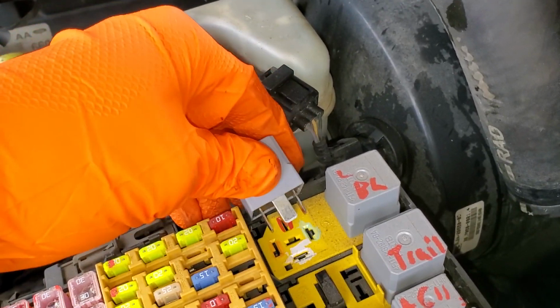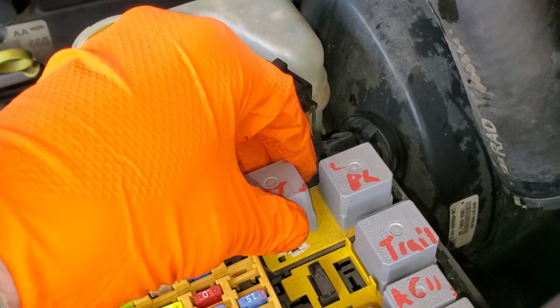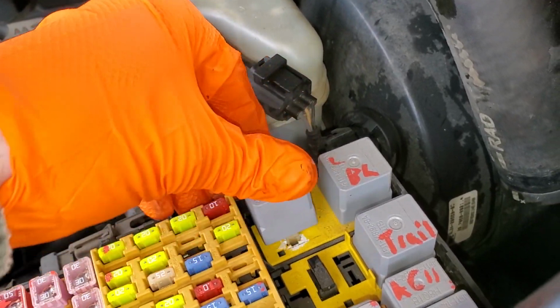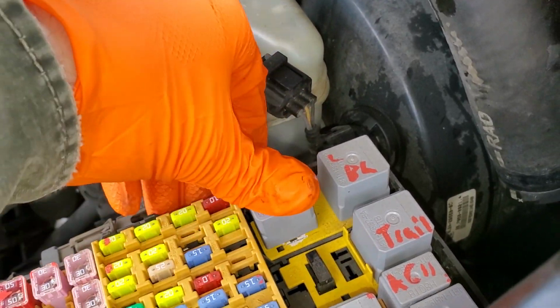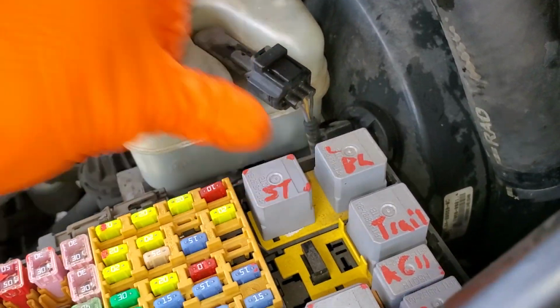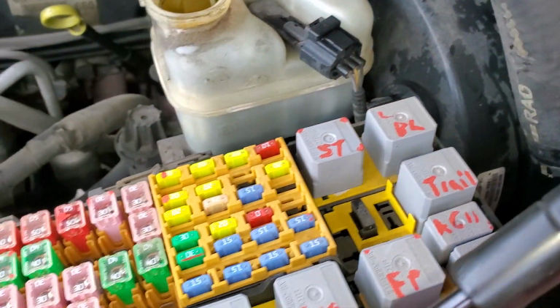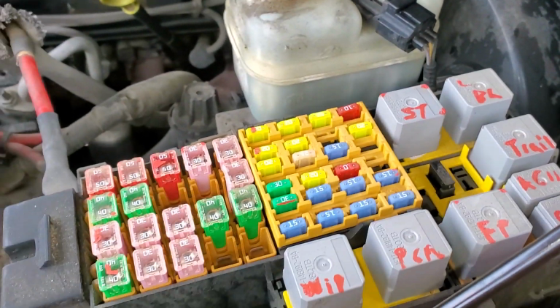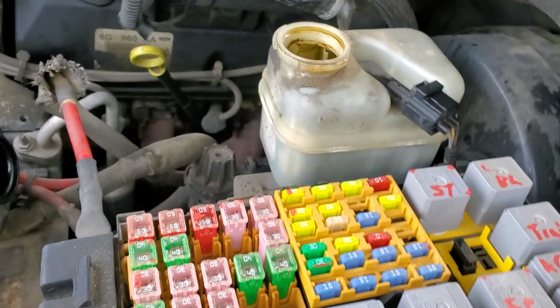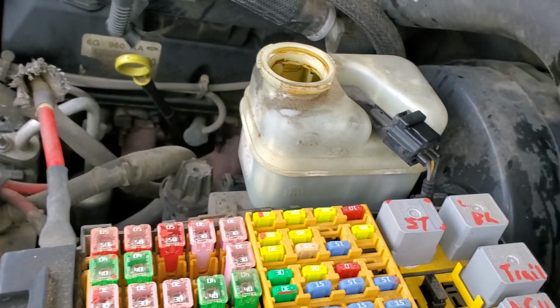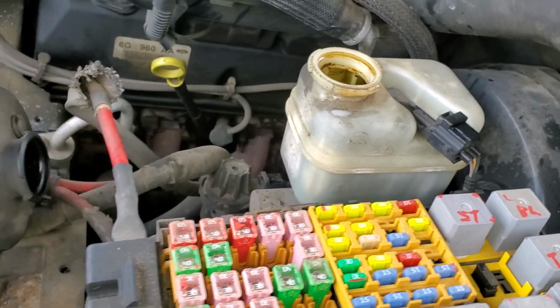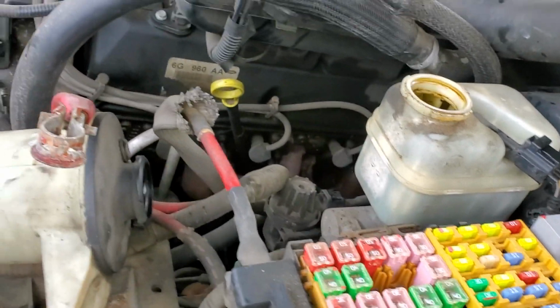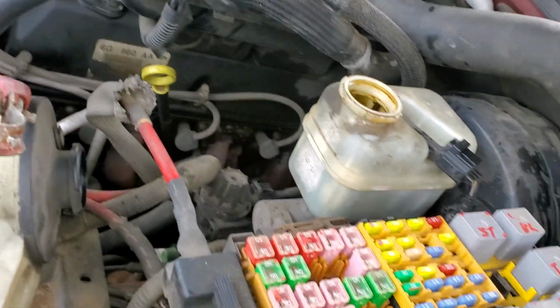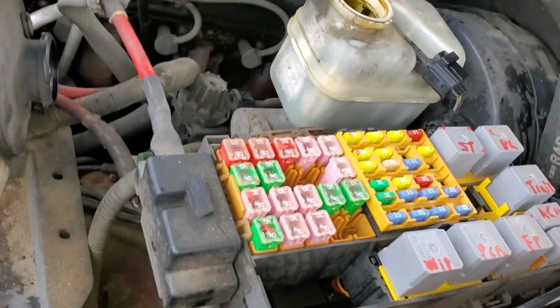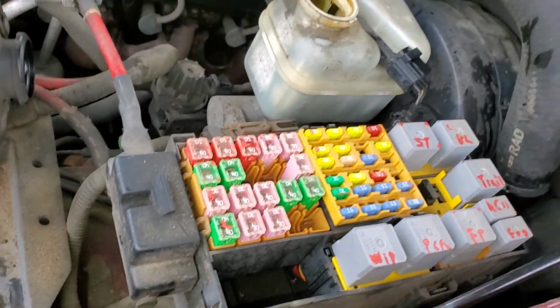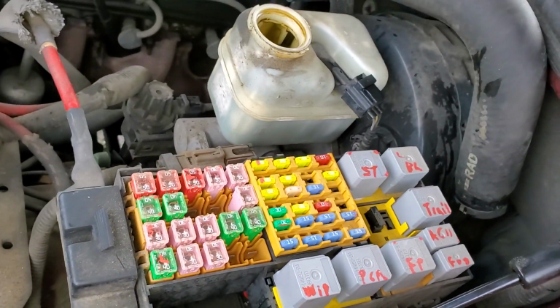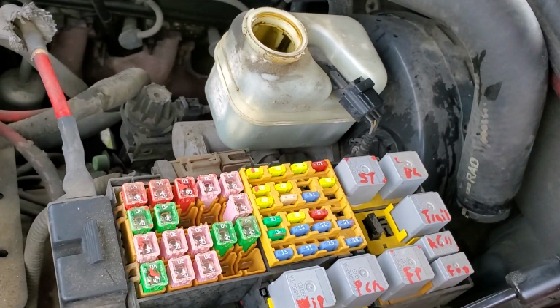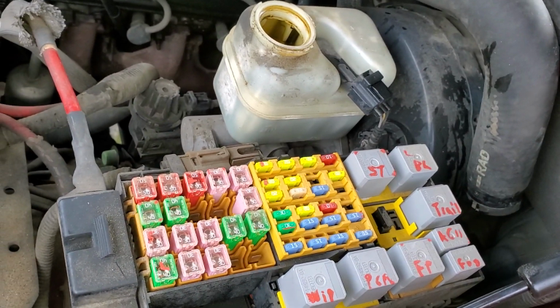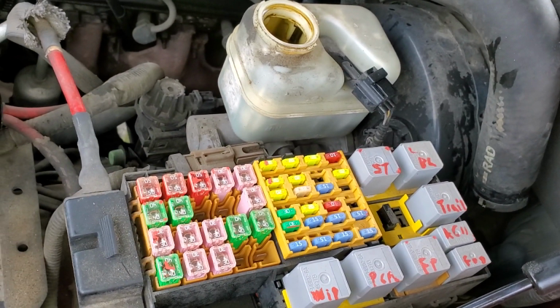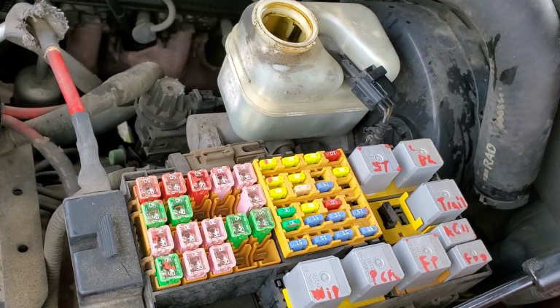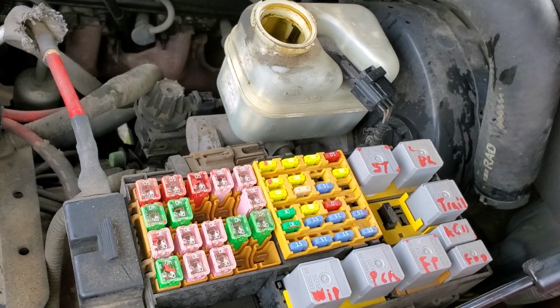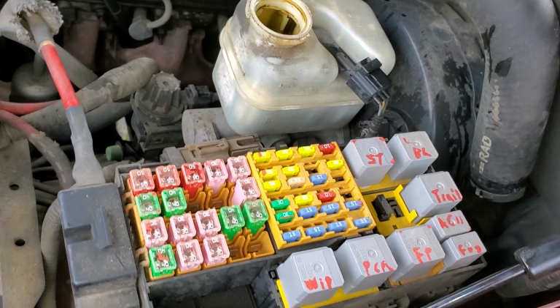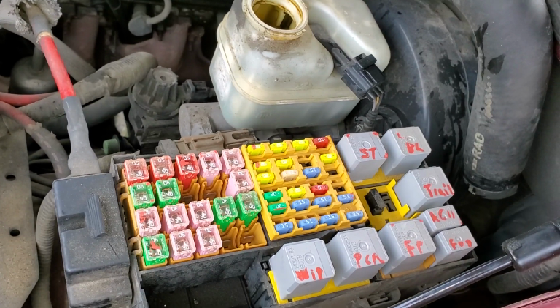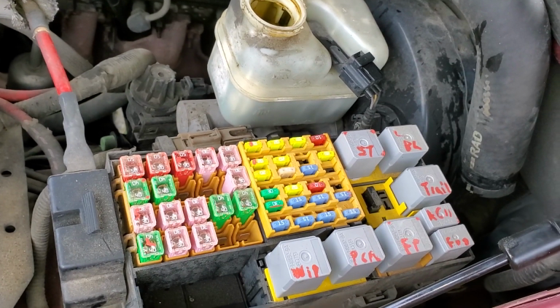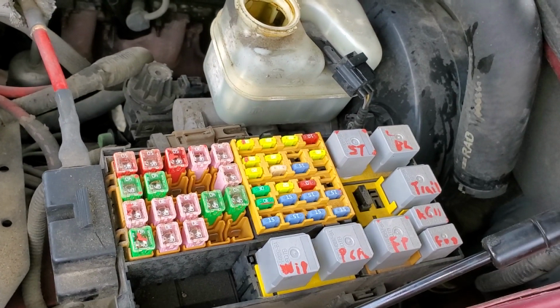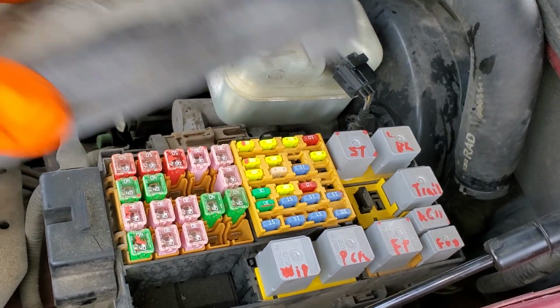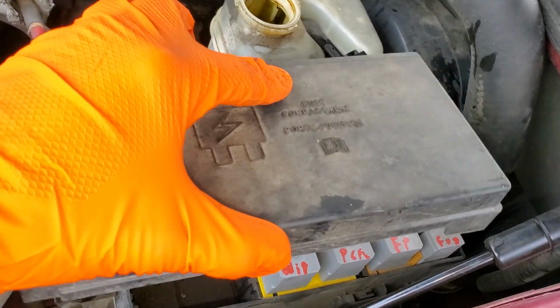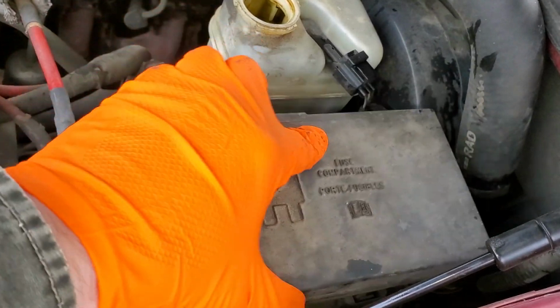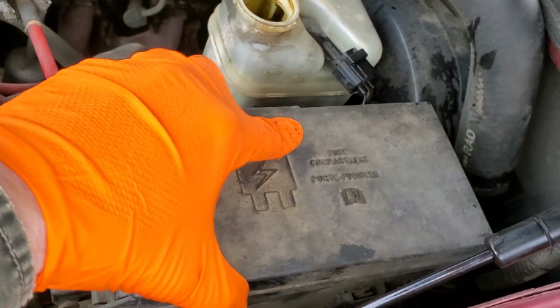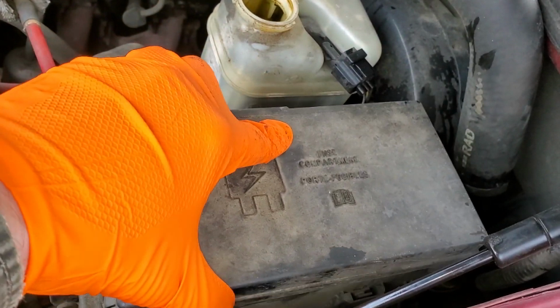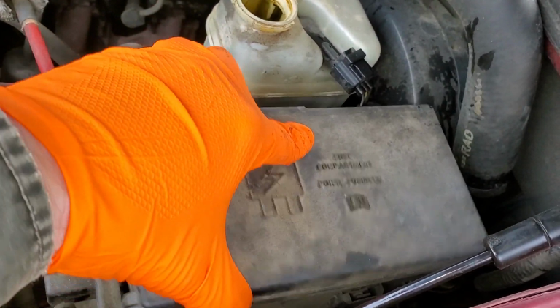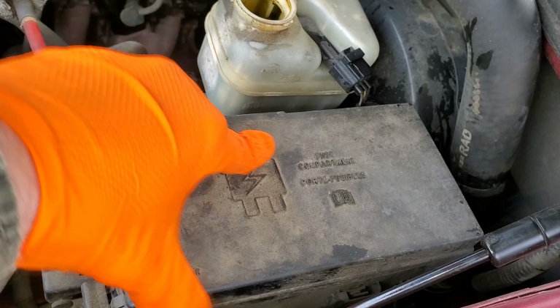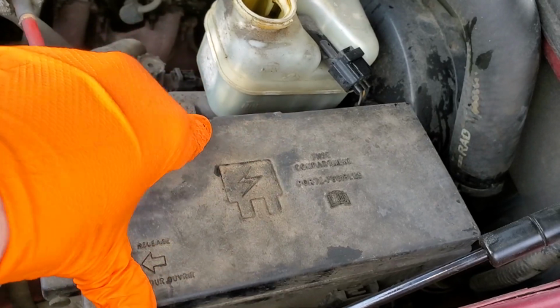So that's pretty much how this starting system works in a nutshell on the Explorer. I really hope this was helpful for you in troubleshooting. Please let me know if you have any questions, or more importantly, if you have any advice about troubleshooting your Ford Explorer. Thanks for watching.